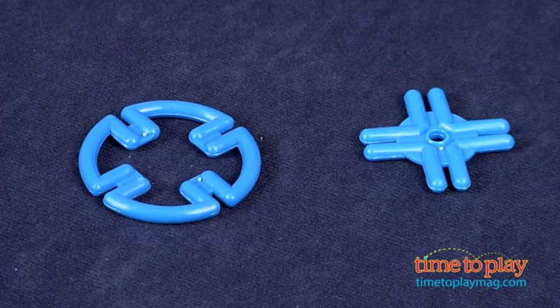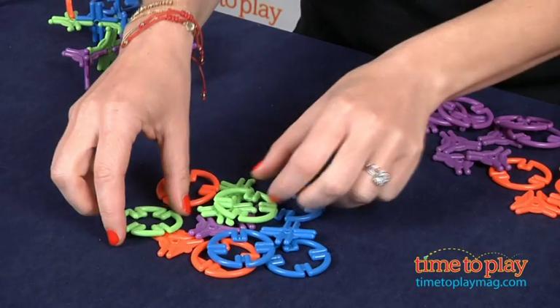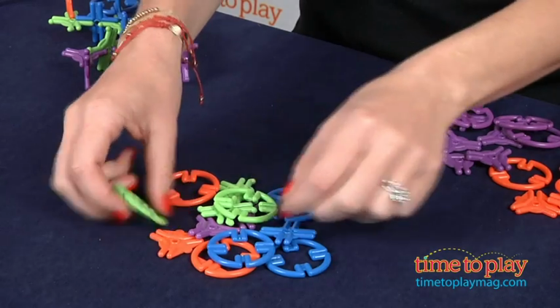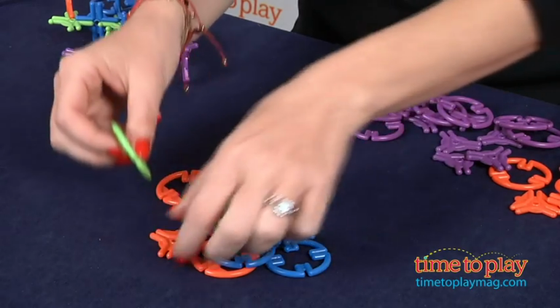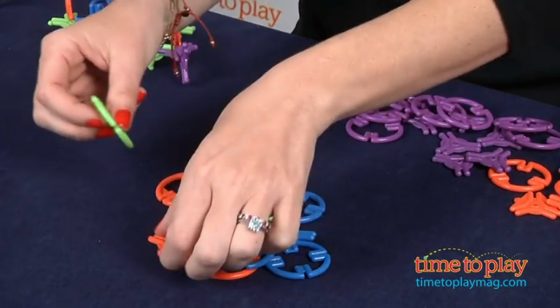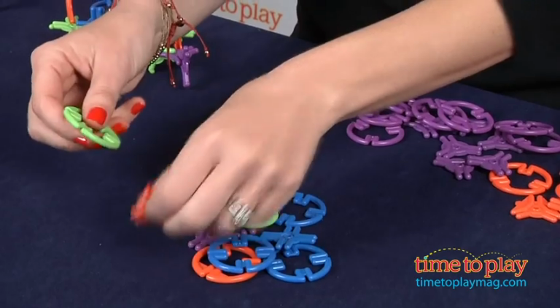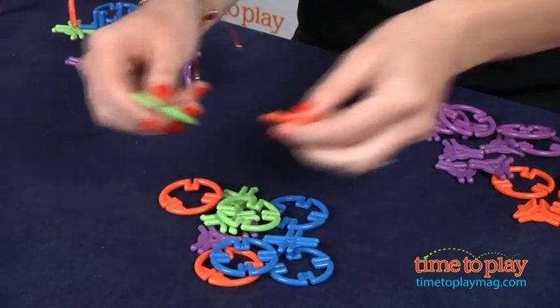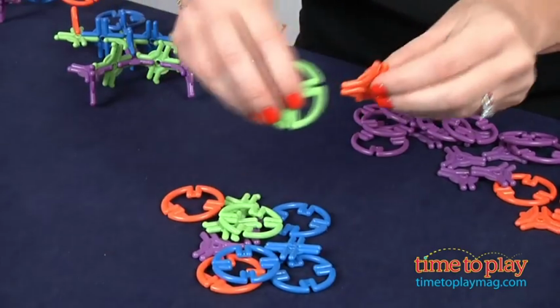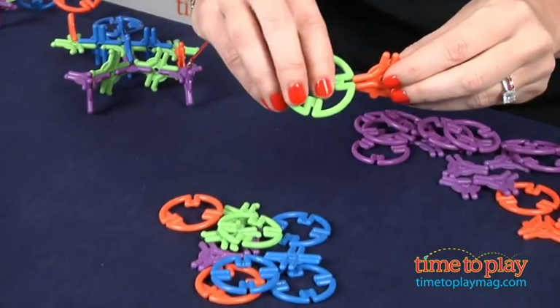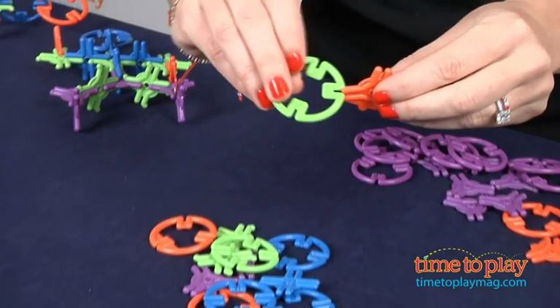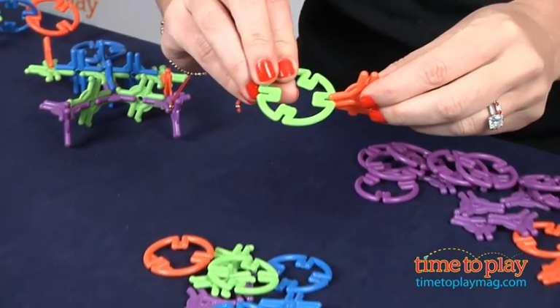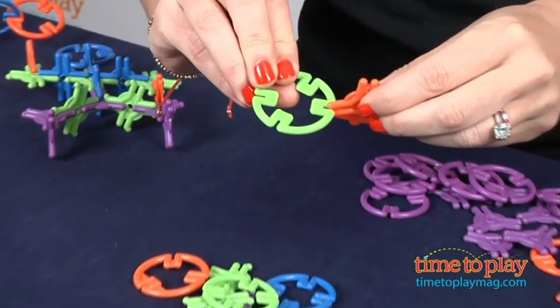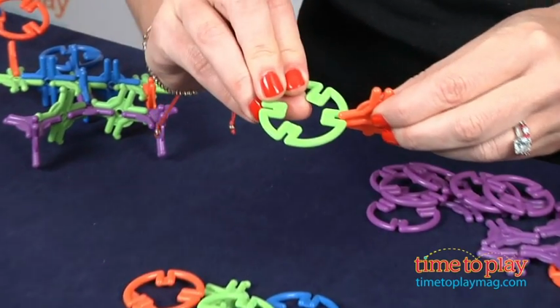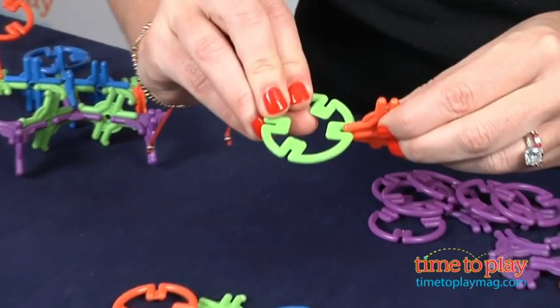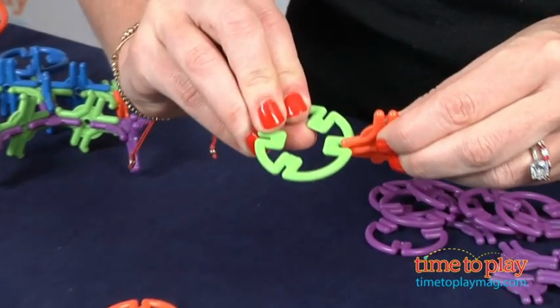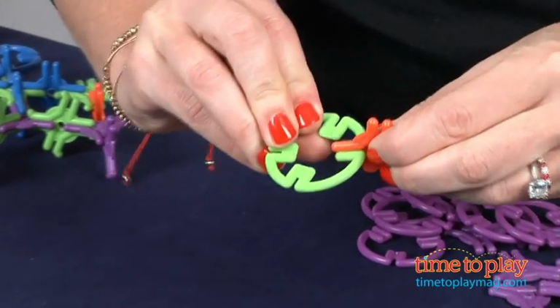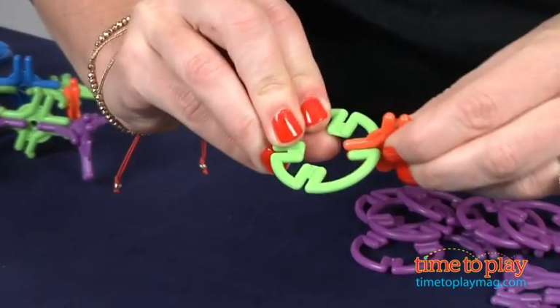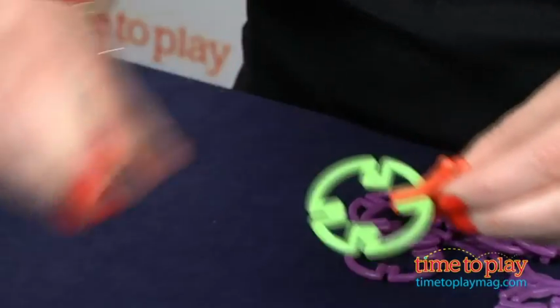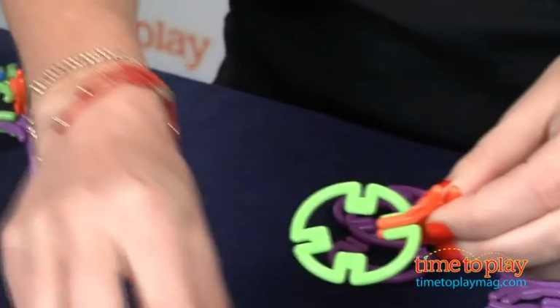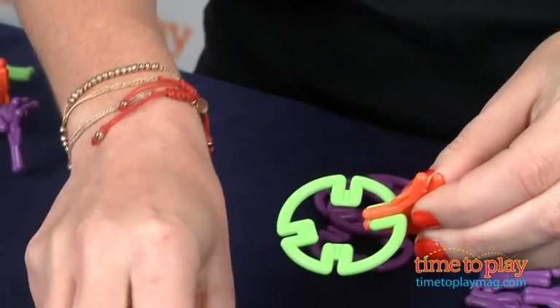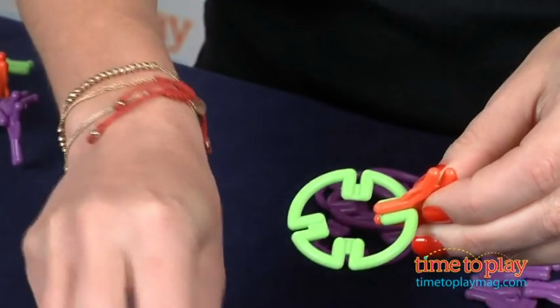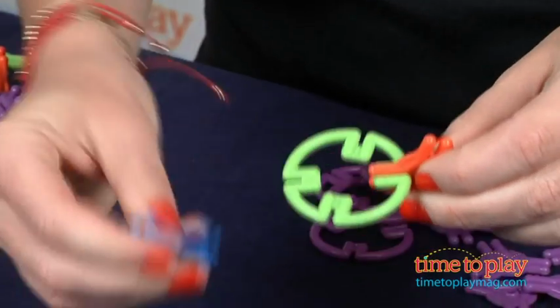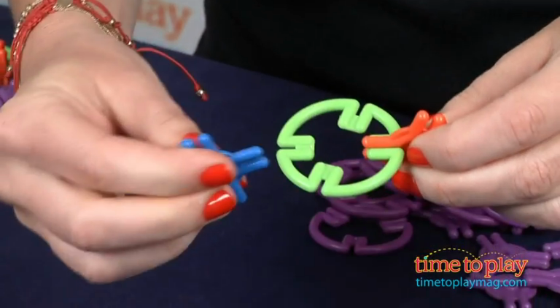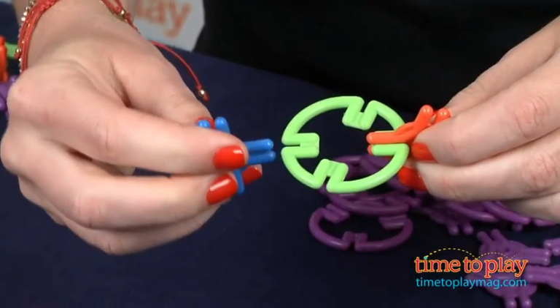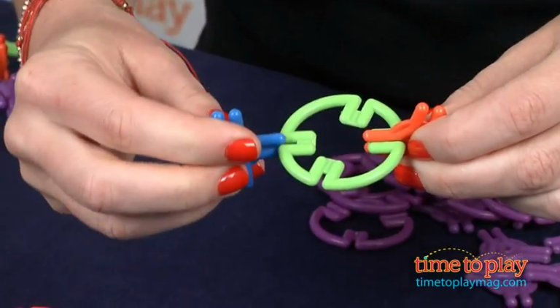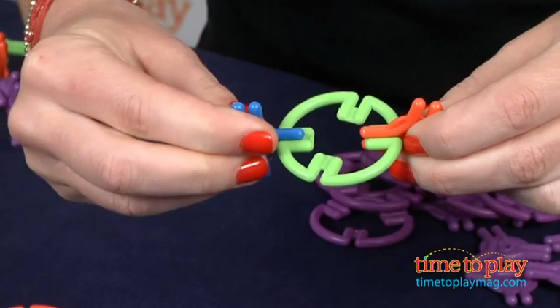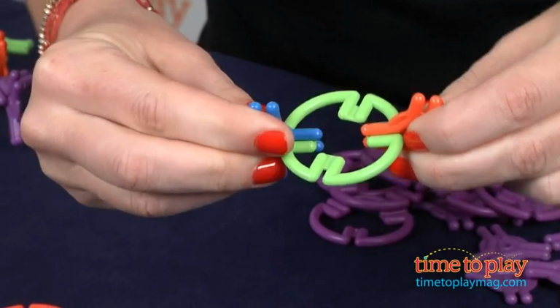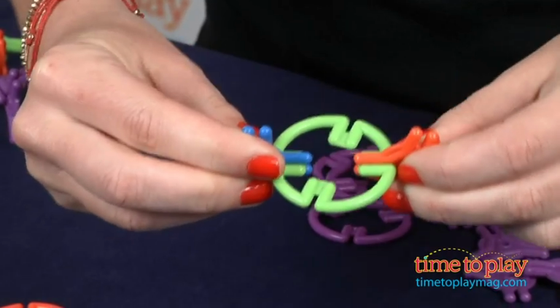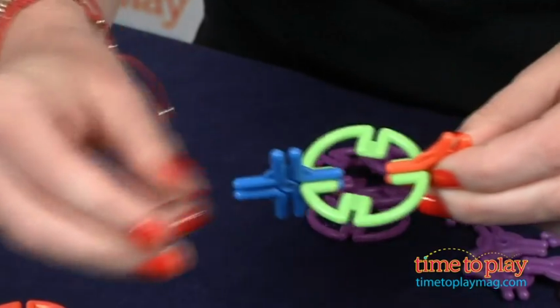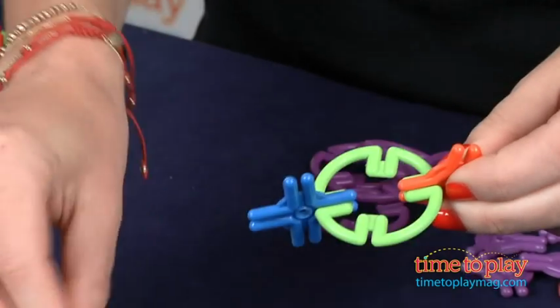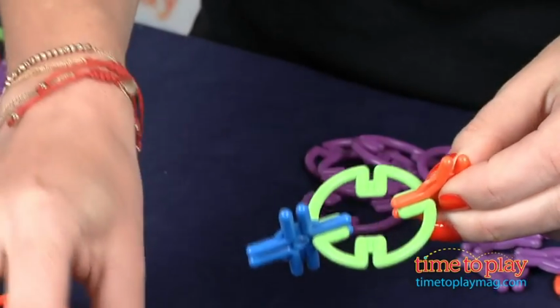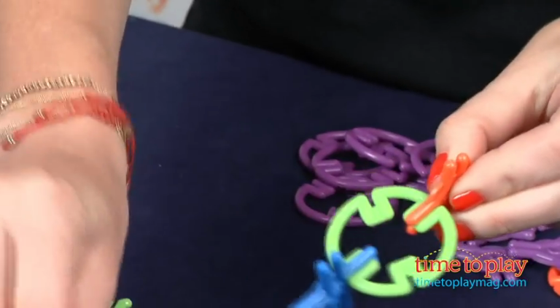We have the intermediate project pack here, and it comes with 200 pieces. All the pieces snap together, and they're surprisingly sturdy.